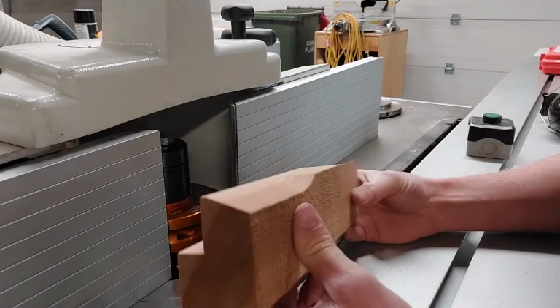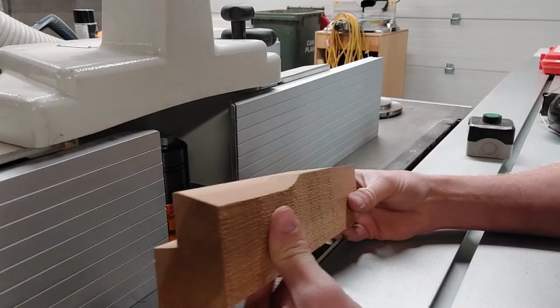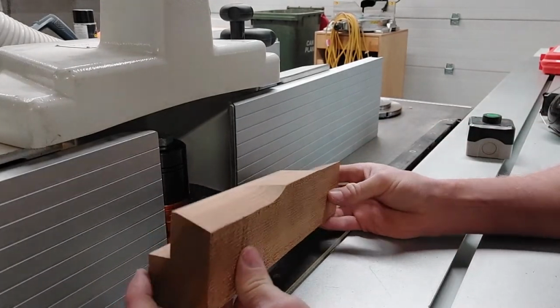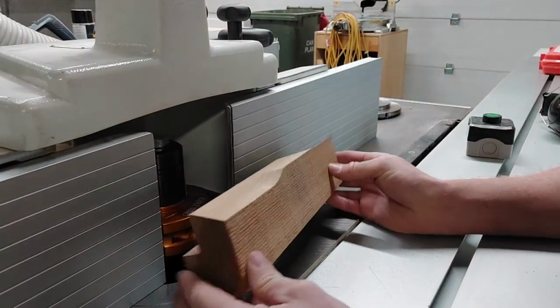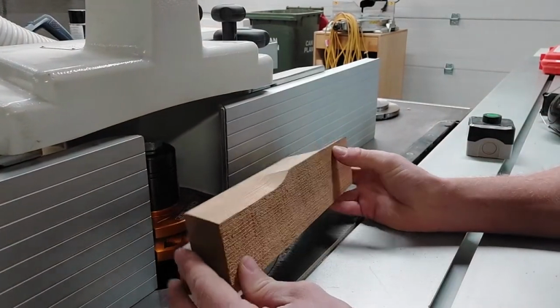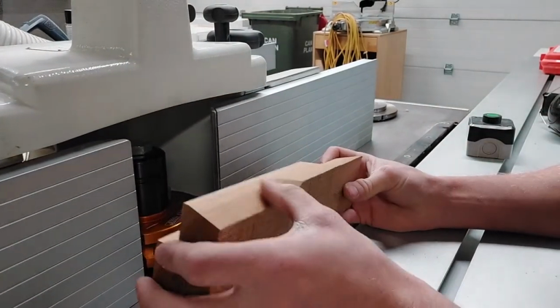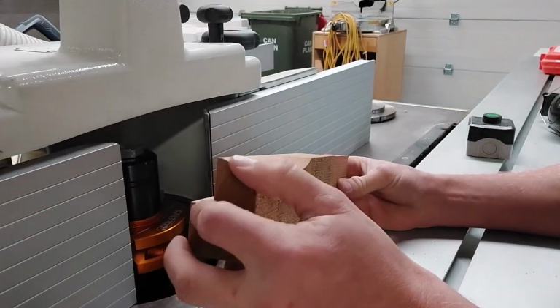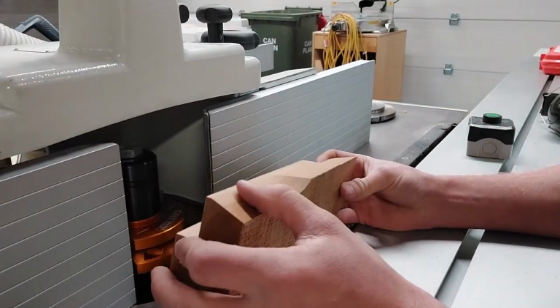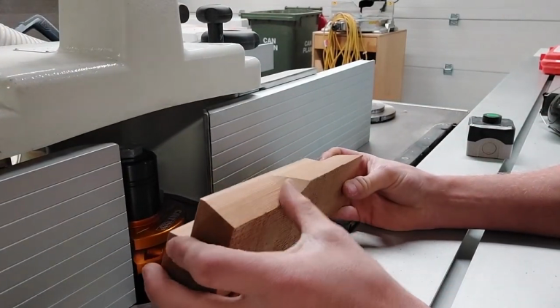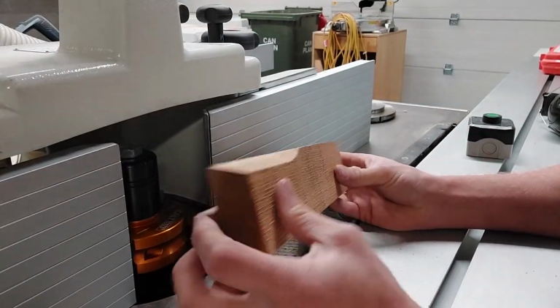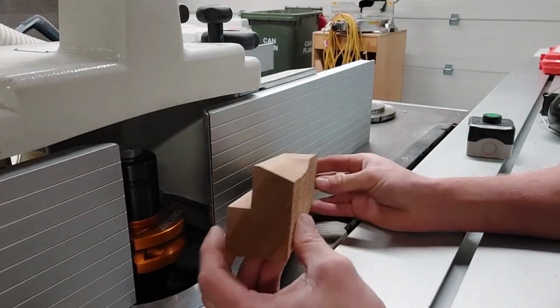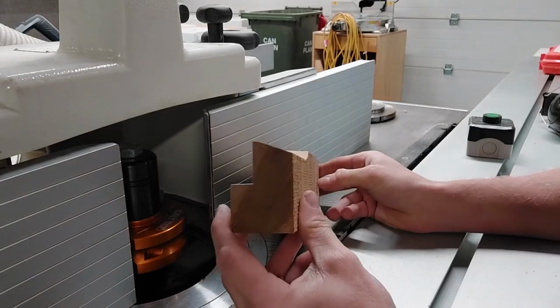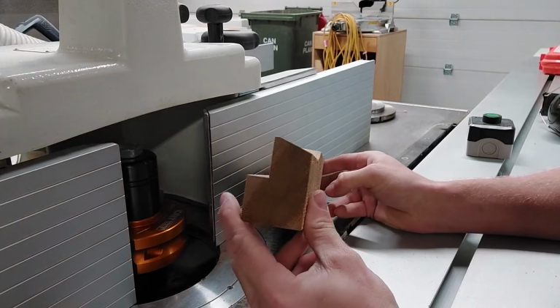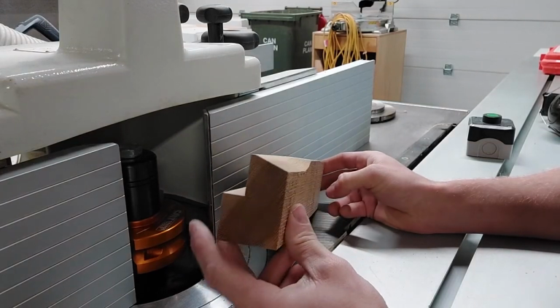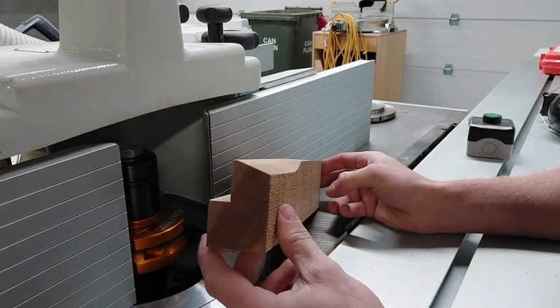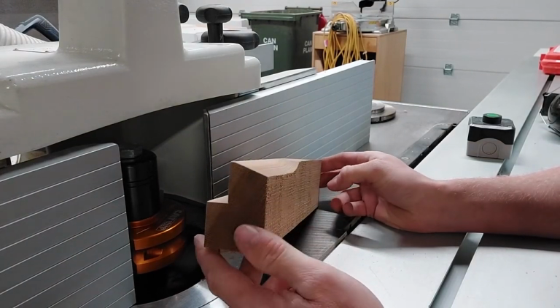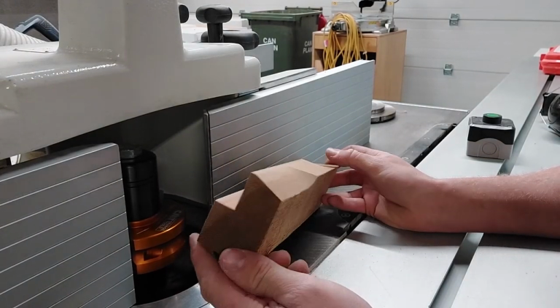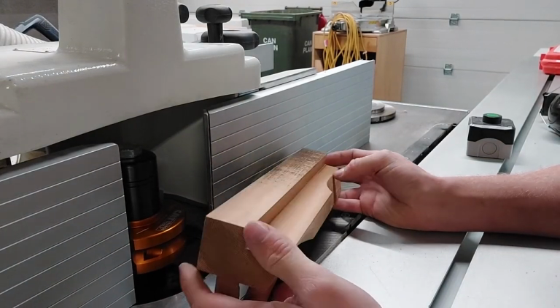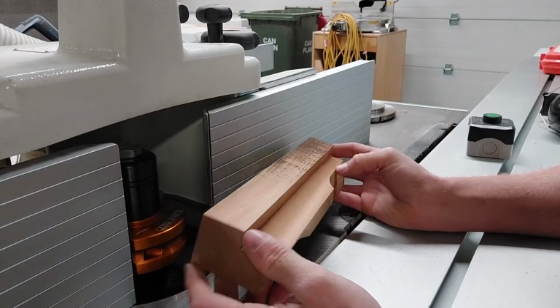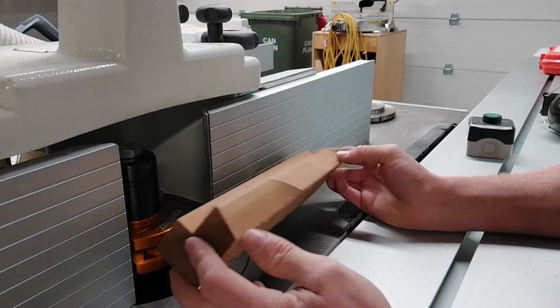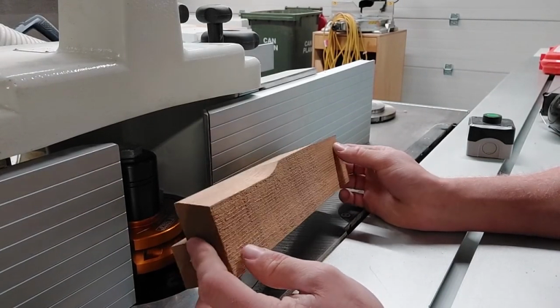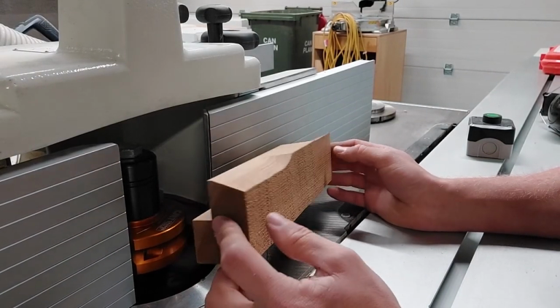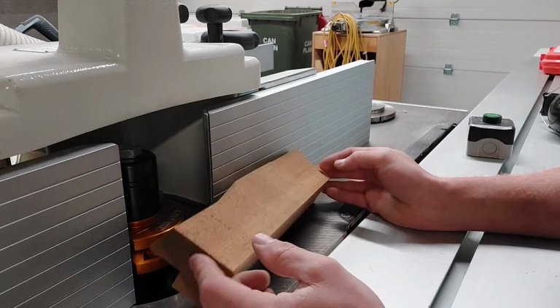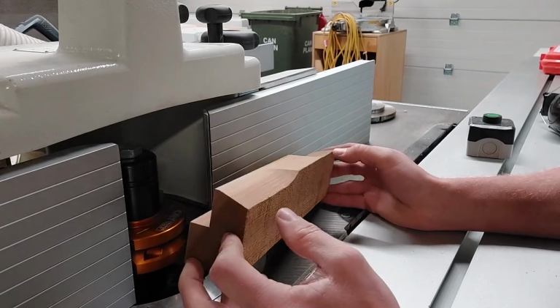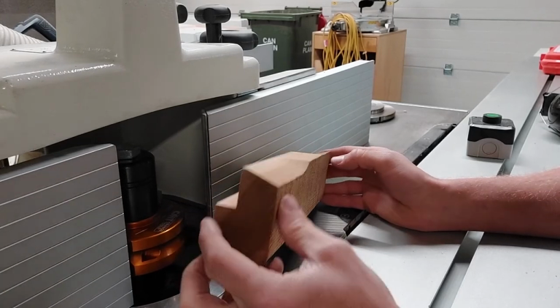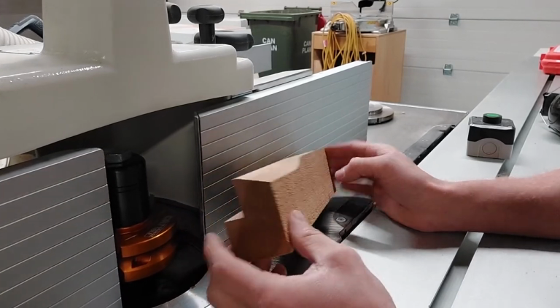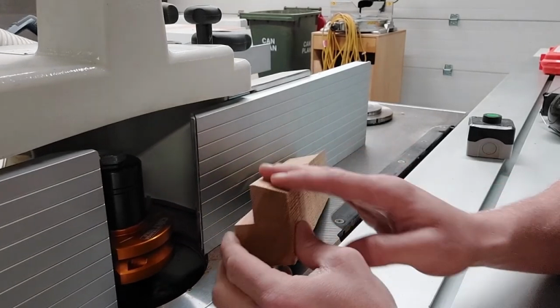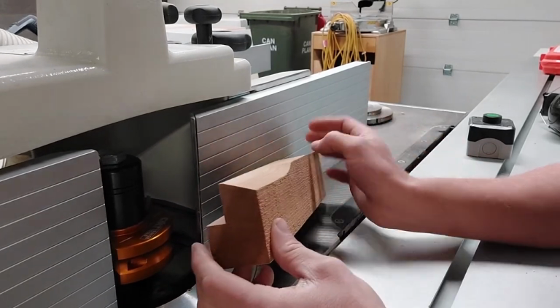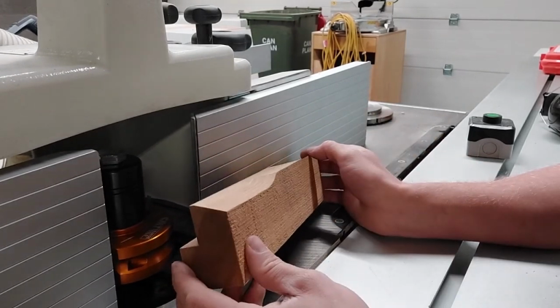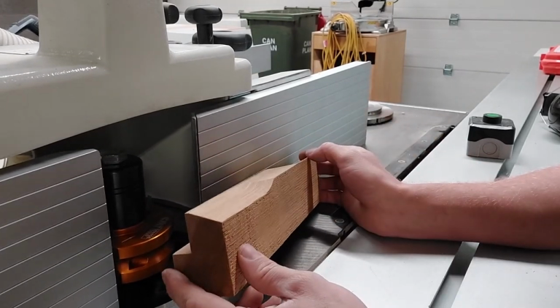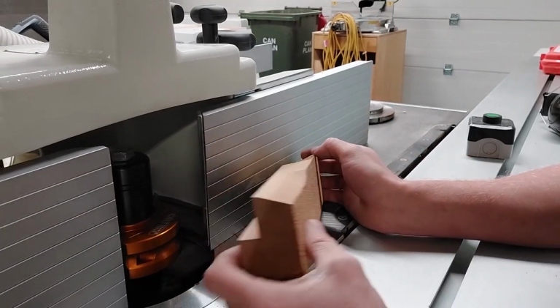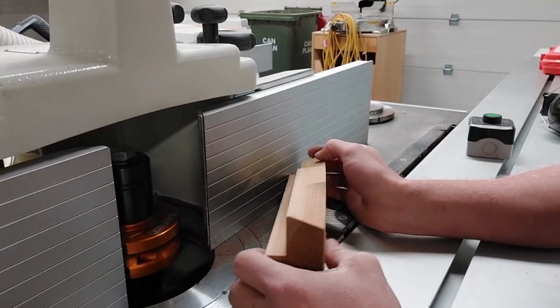And there we have it YouTube — not a bad, pretty nice smooth cut at our 22.5-degree bevel. Good to have a play around with a few of the other cutters, and it's going to be pretty good especially once we put the power feed on — we will show you that.